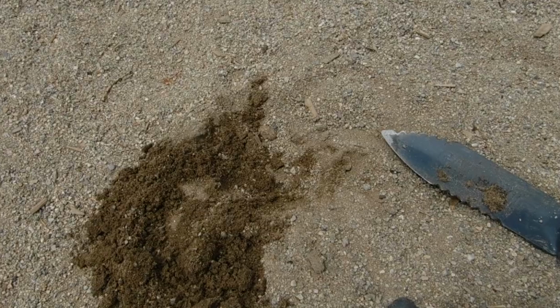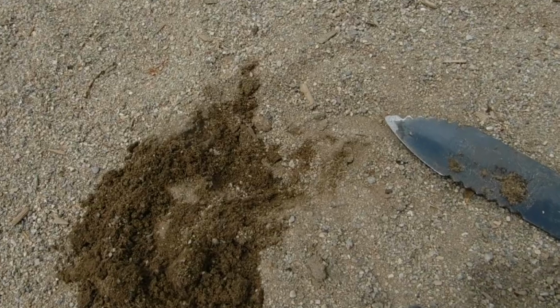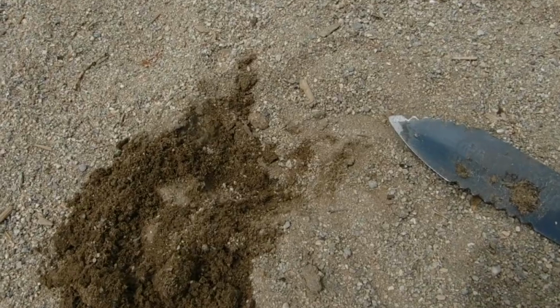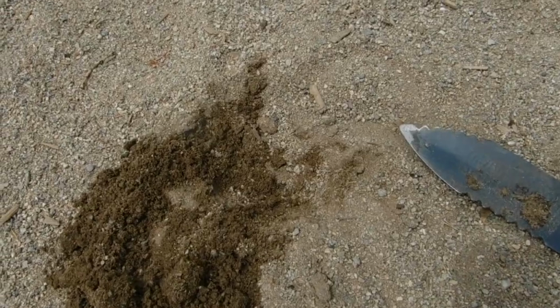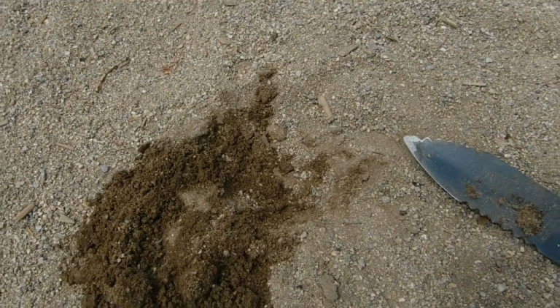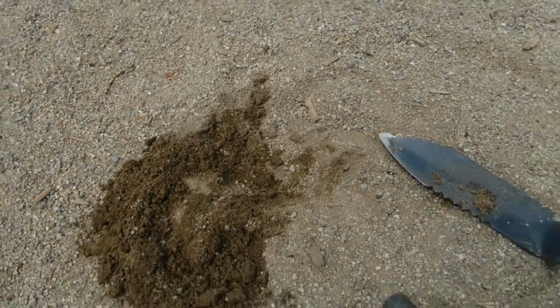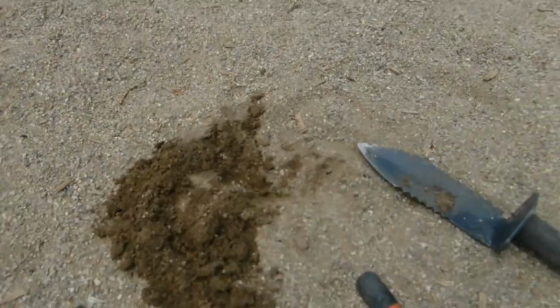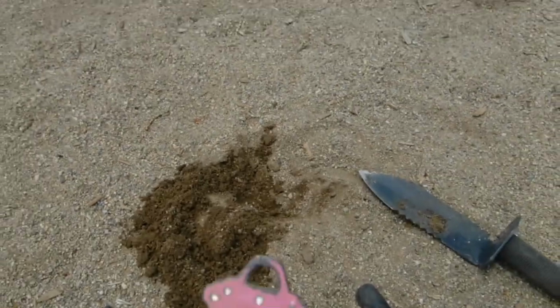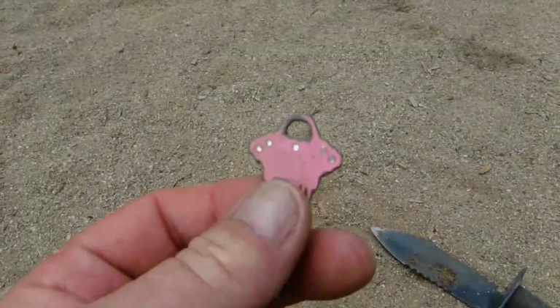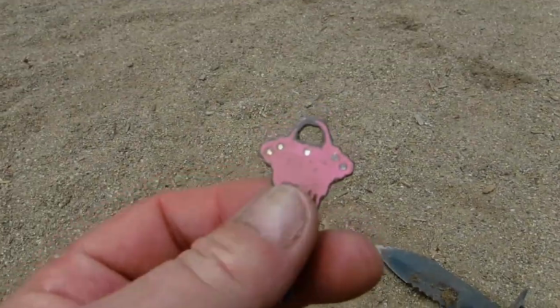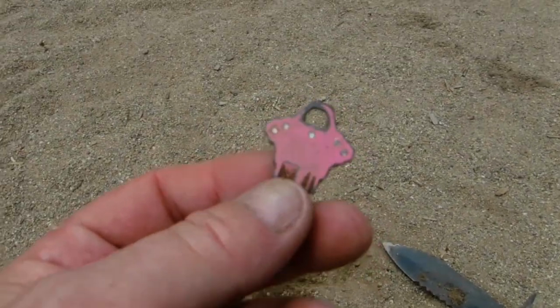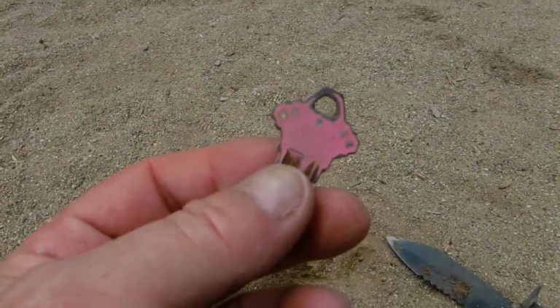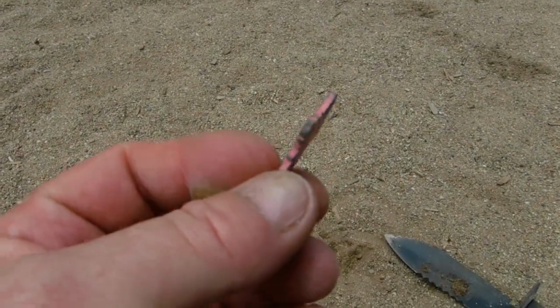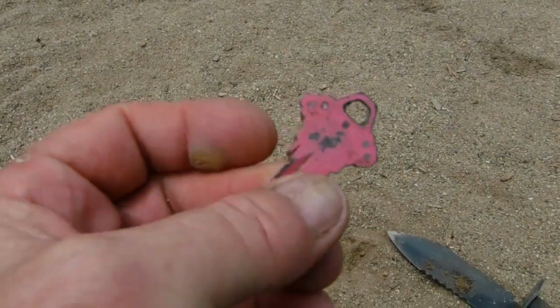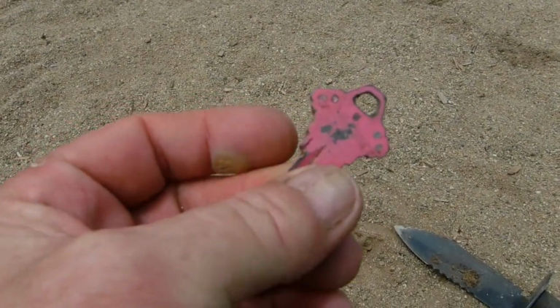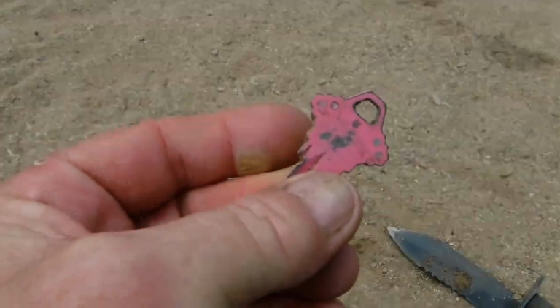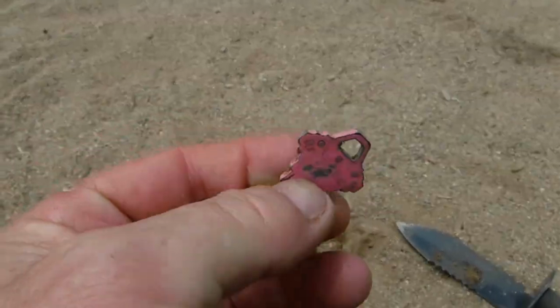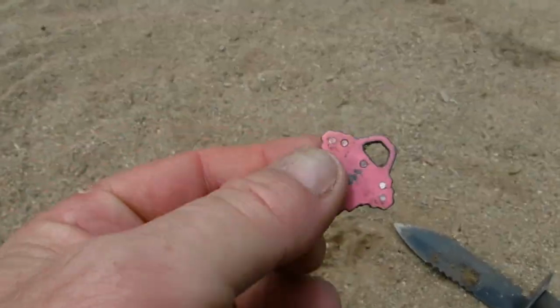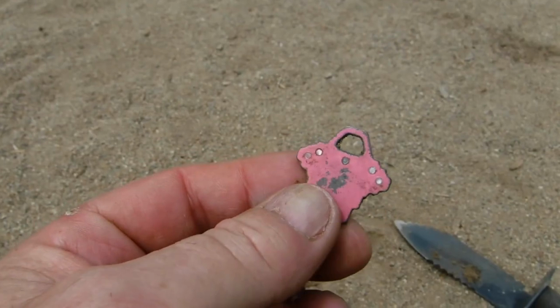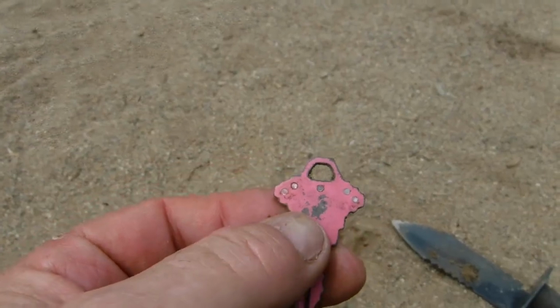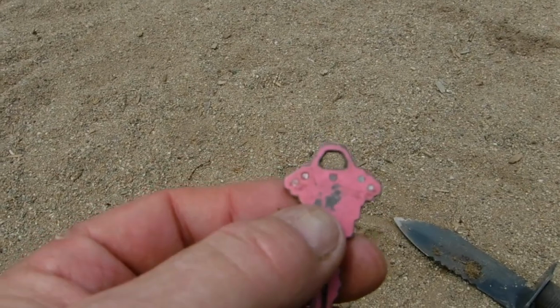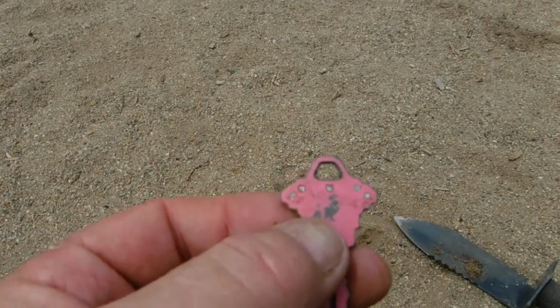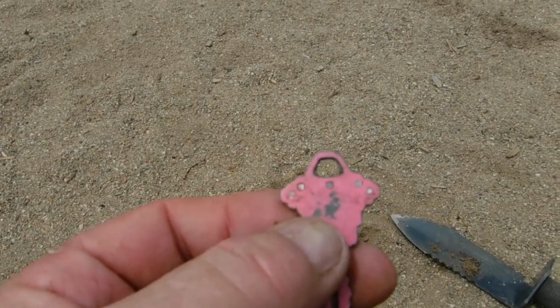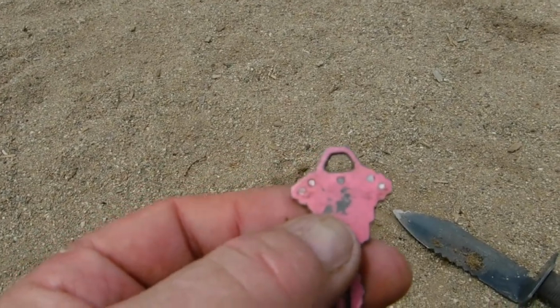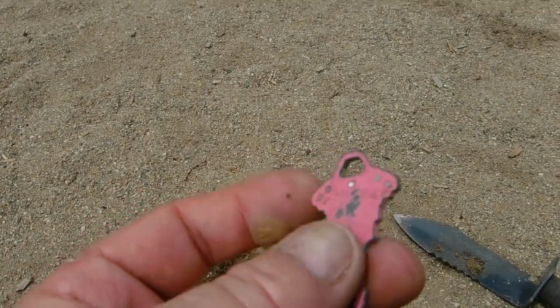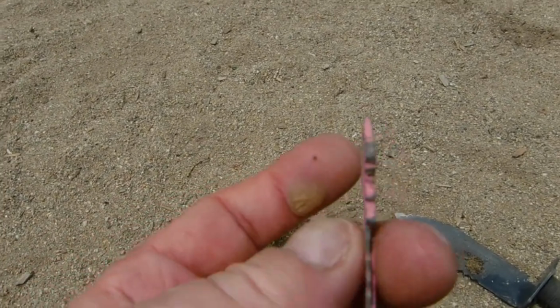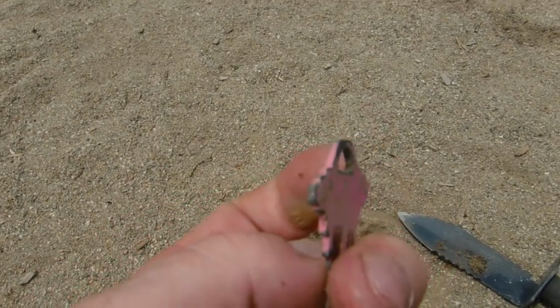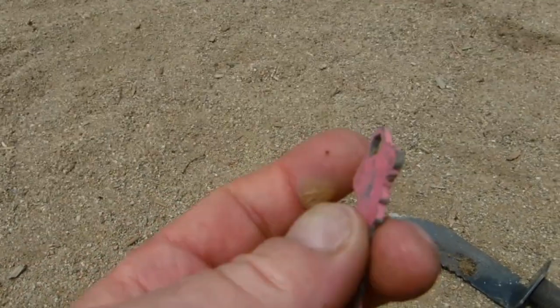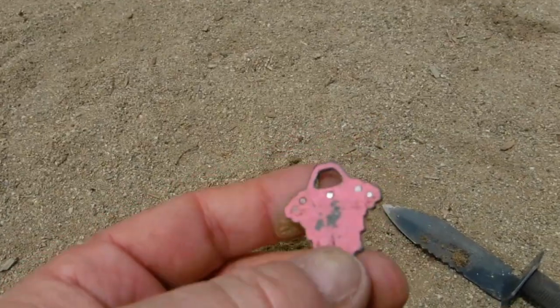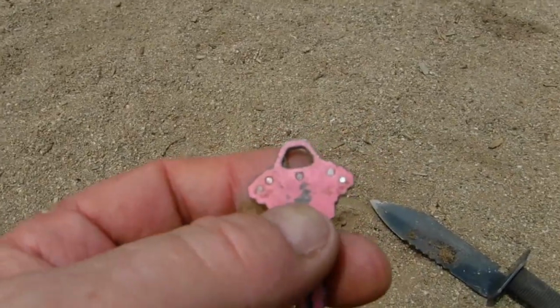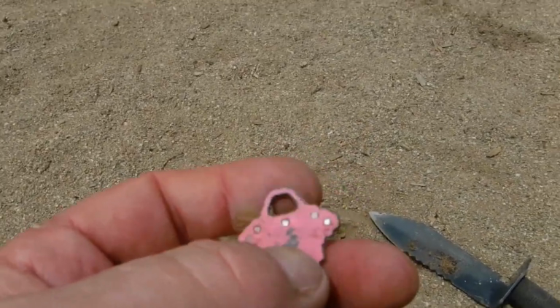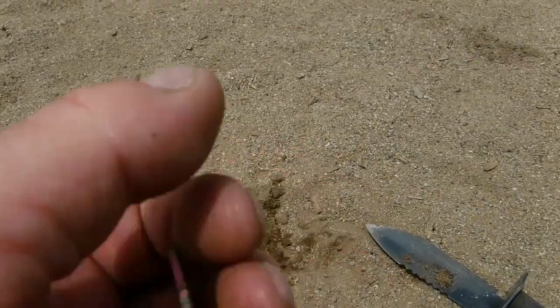And that hole there, just a couple of inches deep — a pink key. Cool, looks like it has rhinestones on it. All right, see you in the next hole.